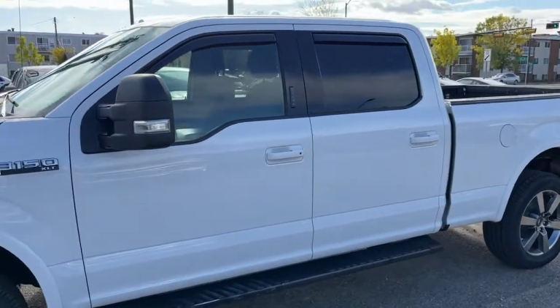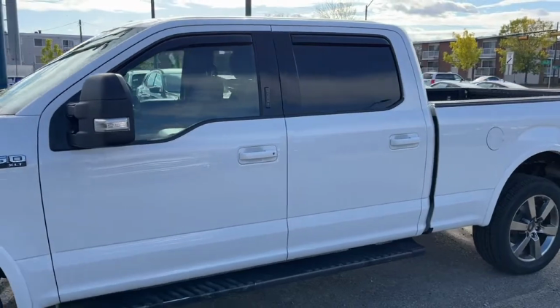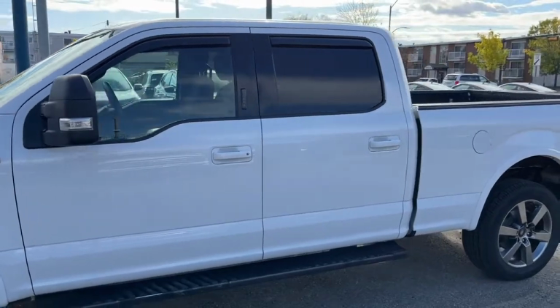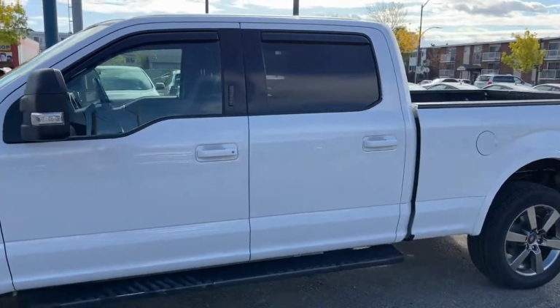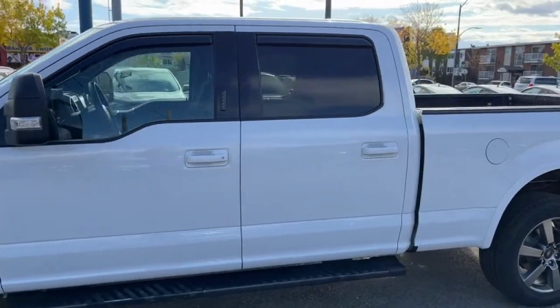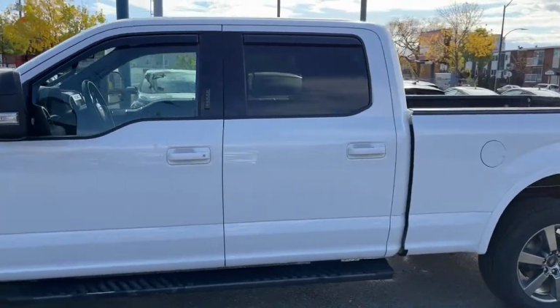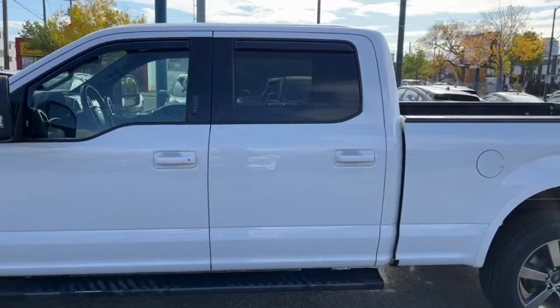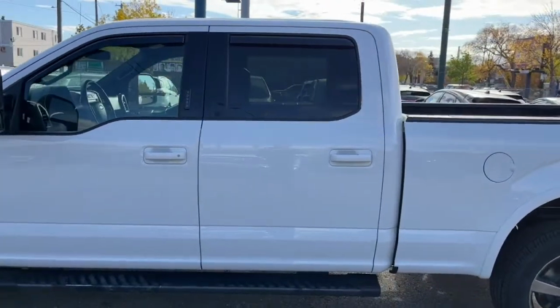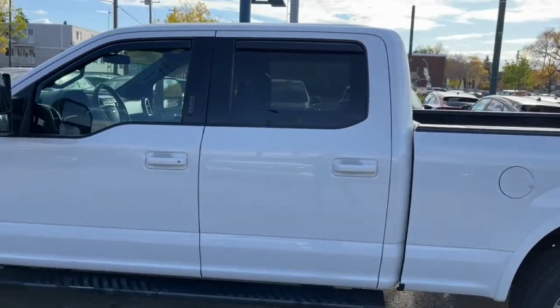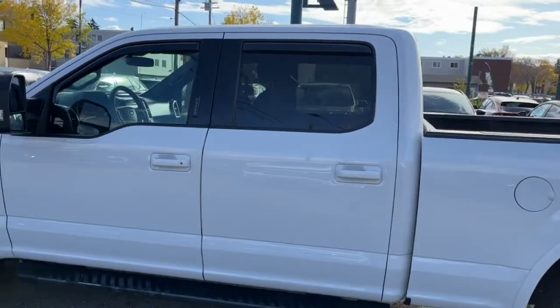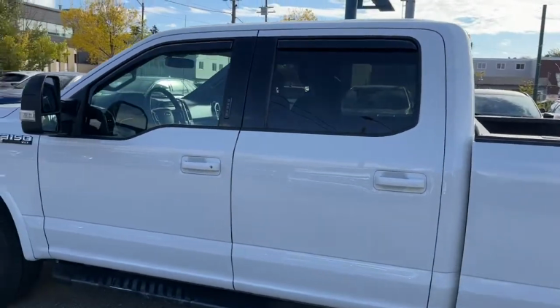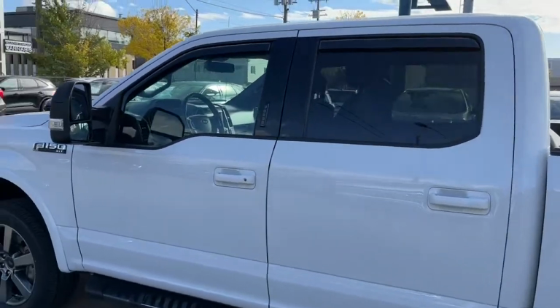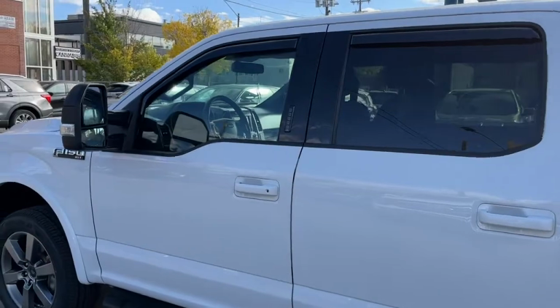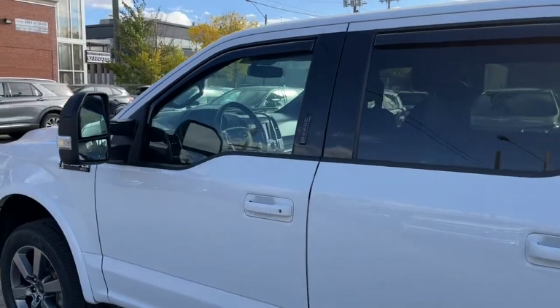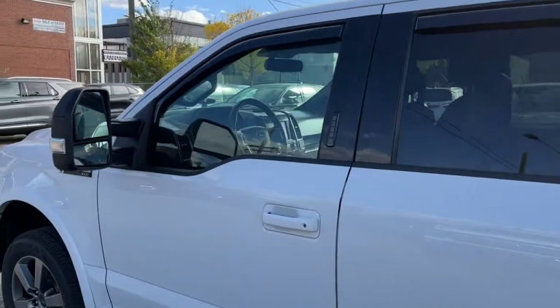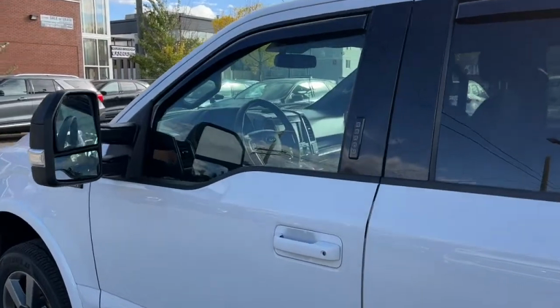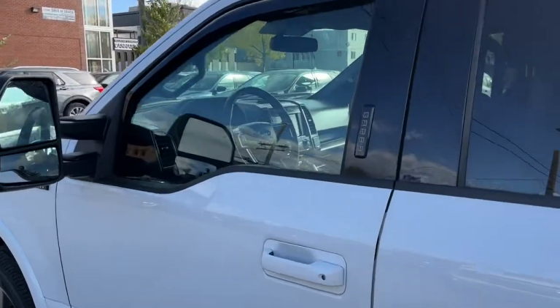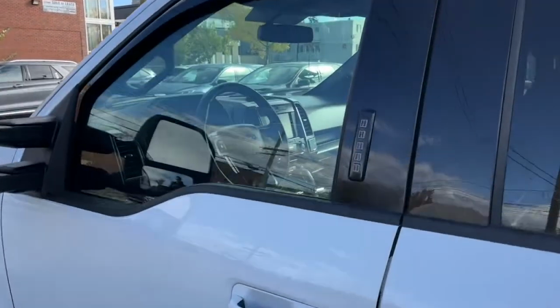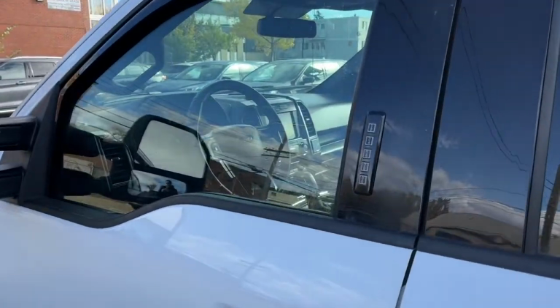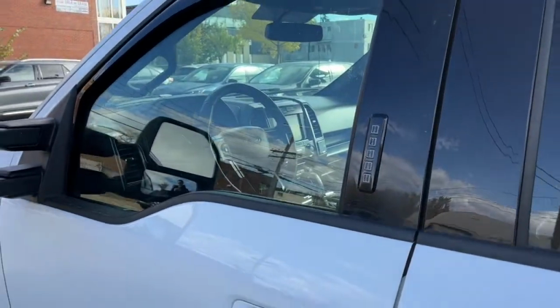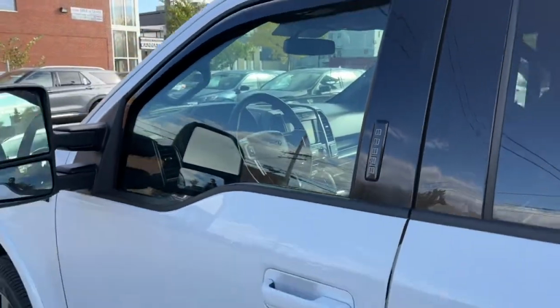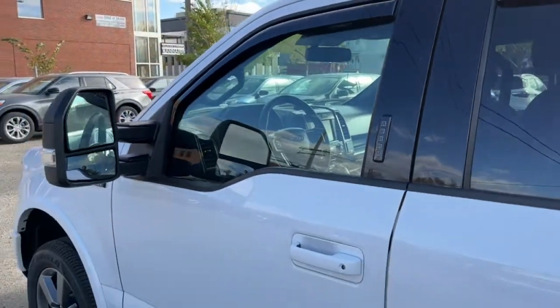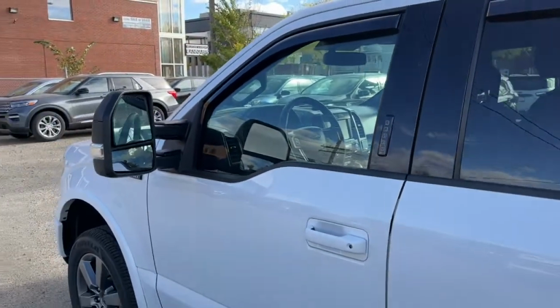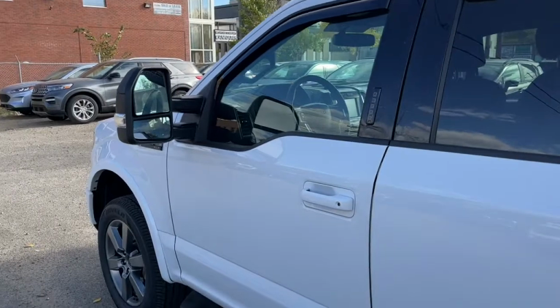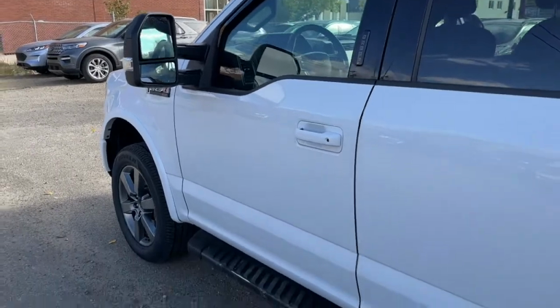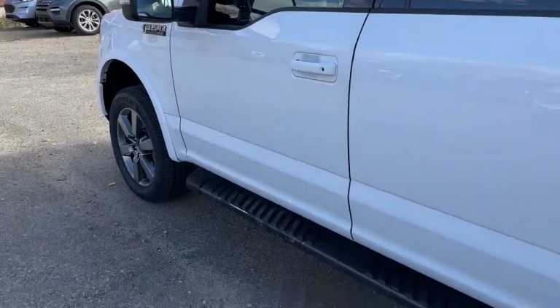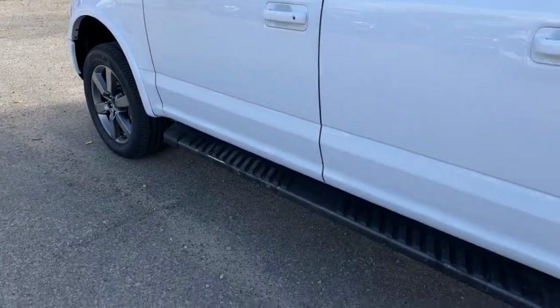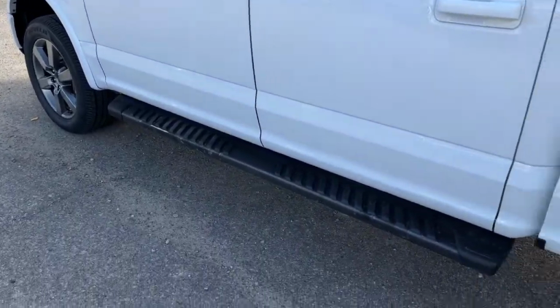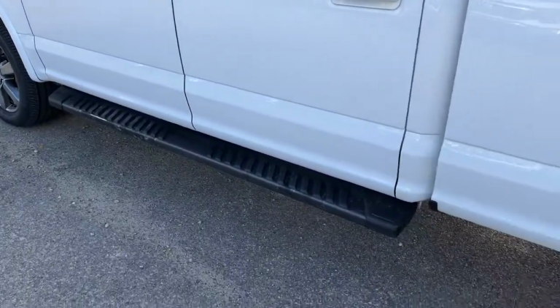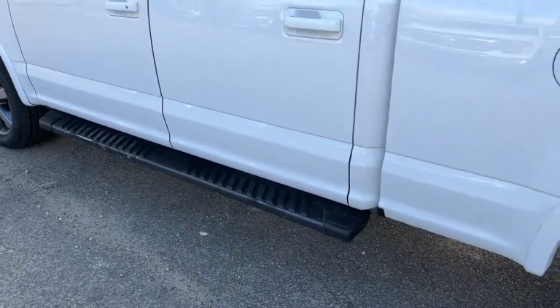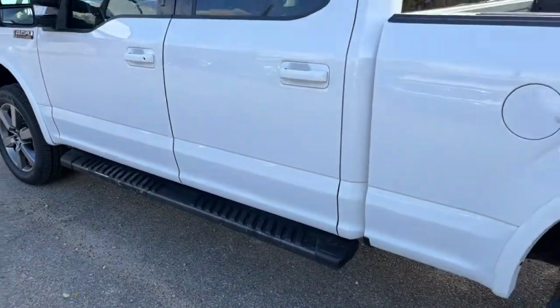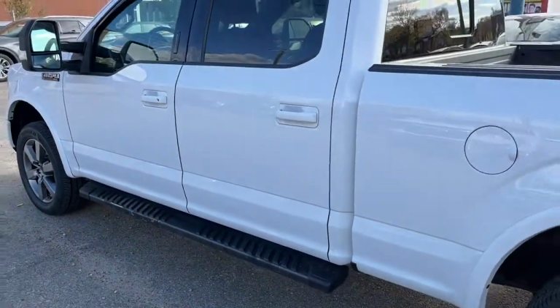This F-150 seats five passengers, two in the front and three in the back. It does come equipped with remote keyless entry with a keypad and also a remote start system. We have some black running boards here as well.